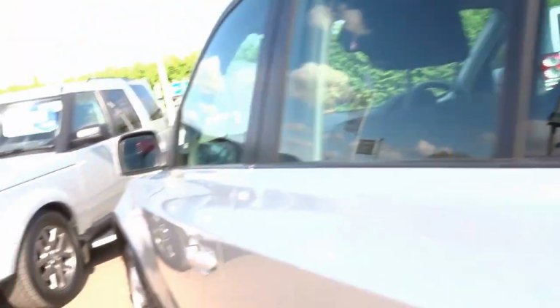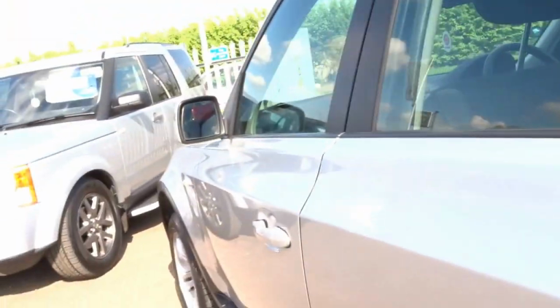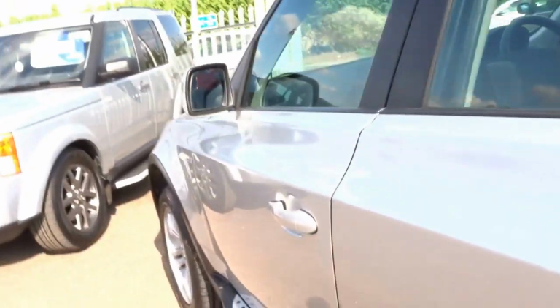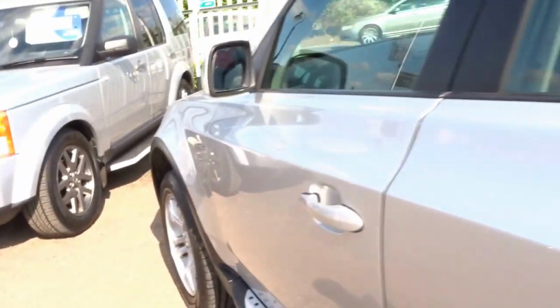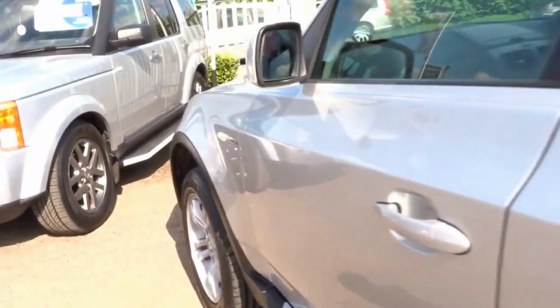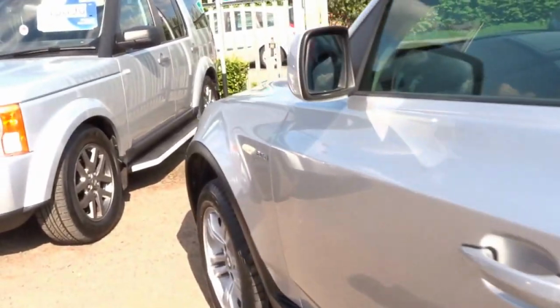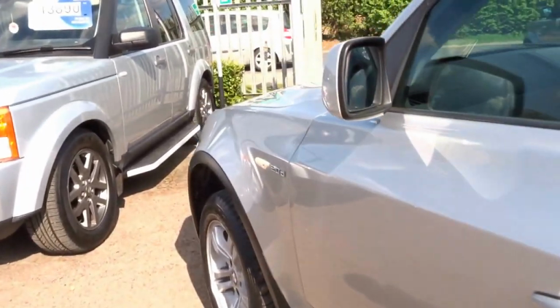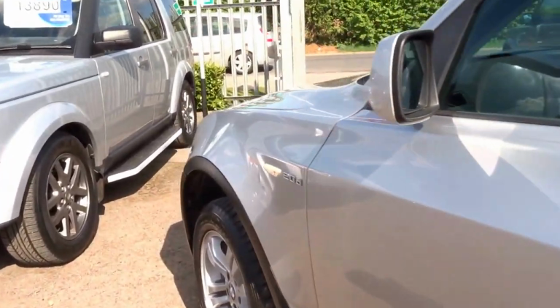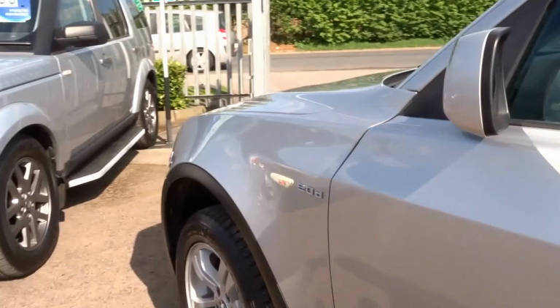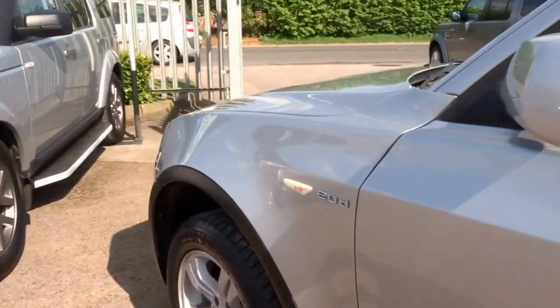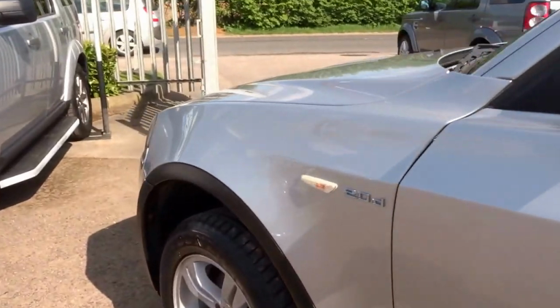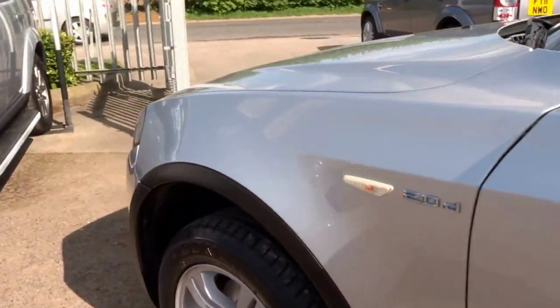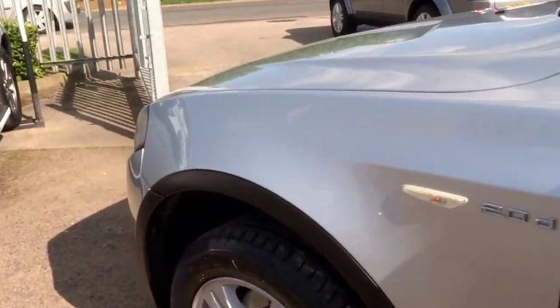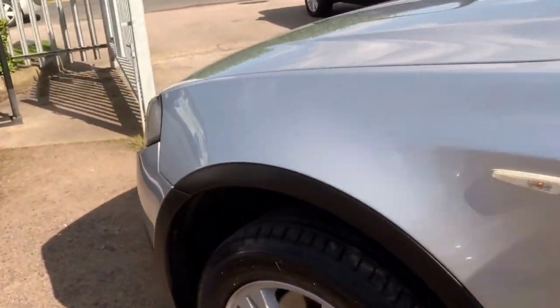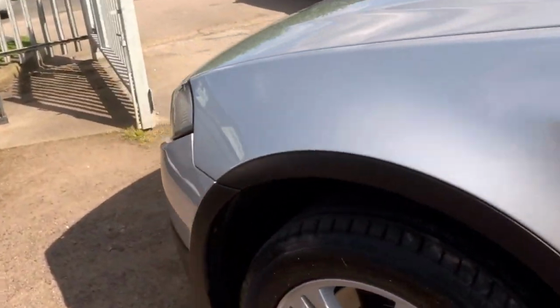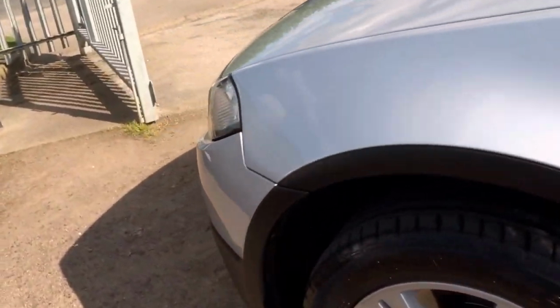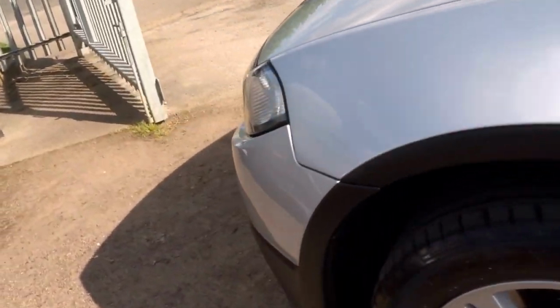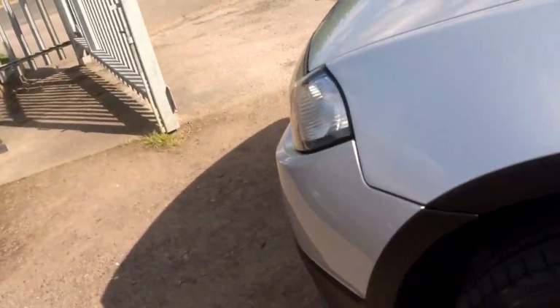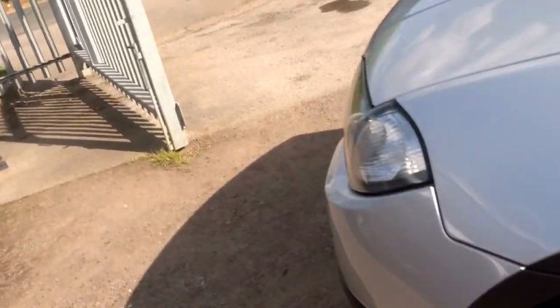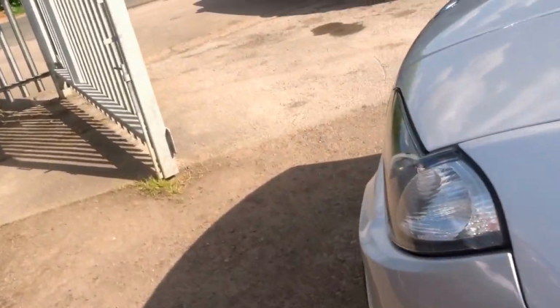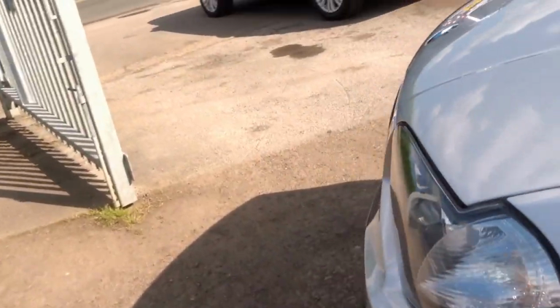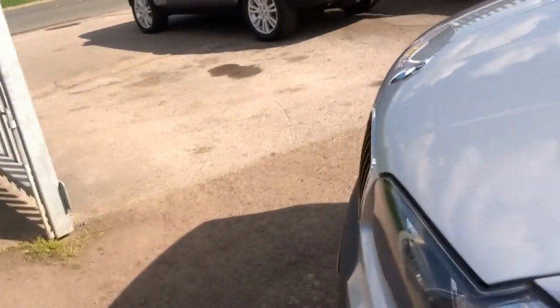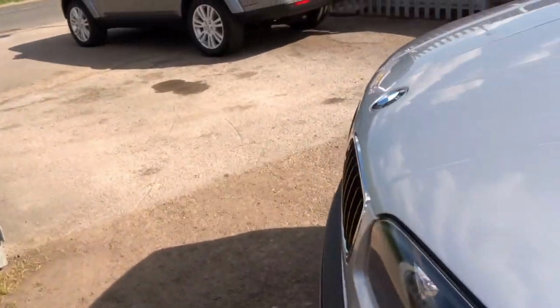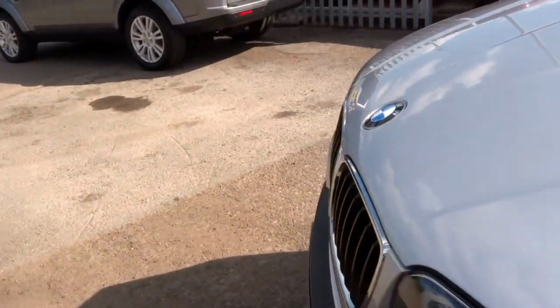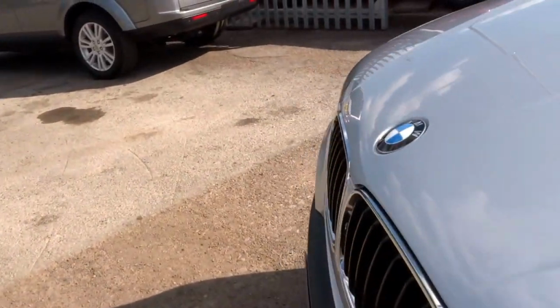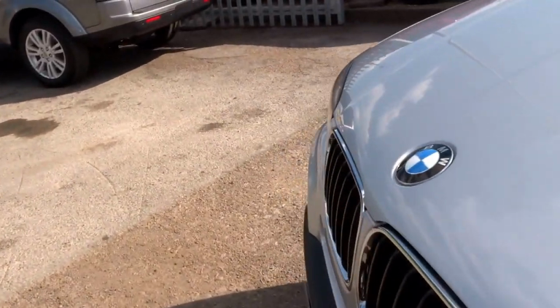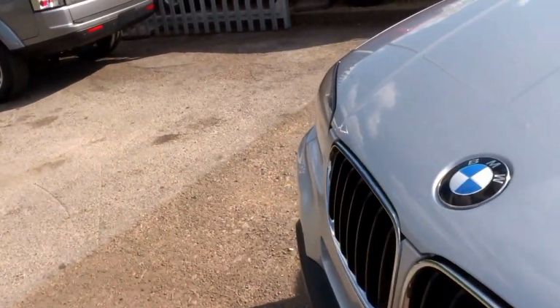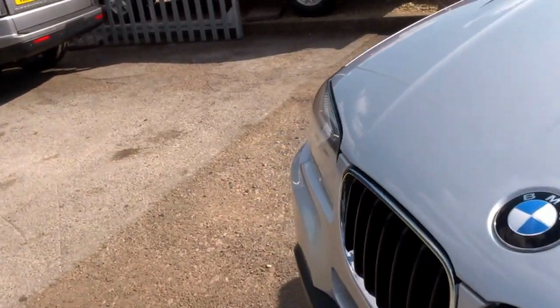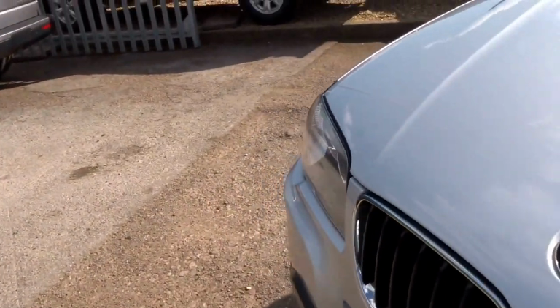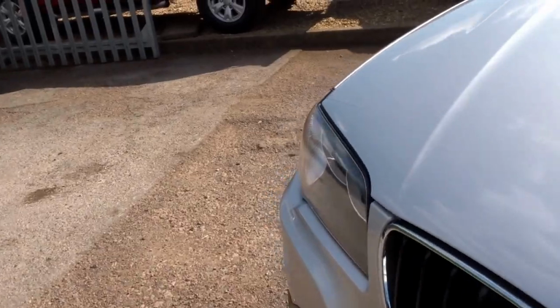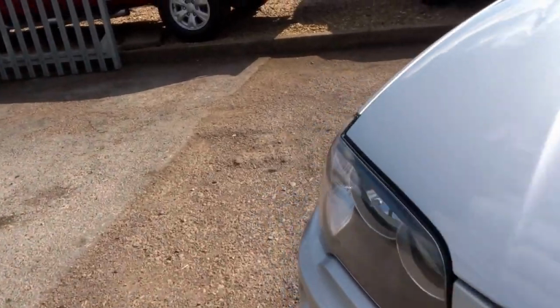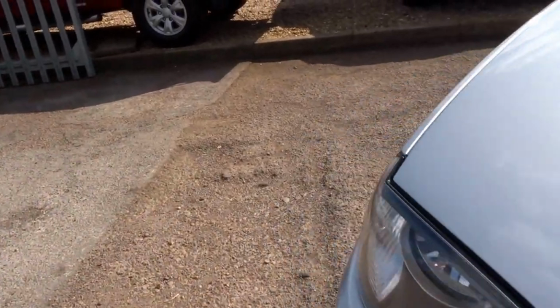This car's a 2-litre diesel — it returns around 40 to the gallon, which for an SUV isn't too bad at all. It's only insurance group 32 also.